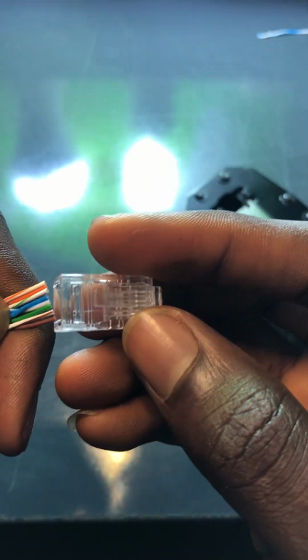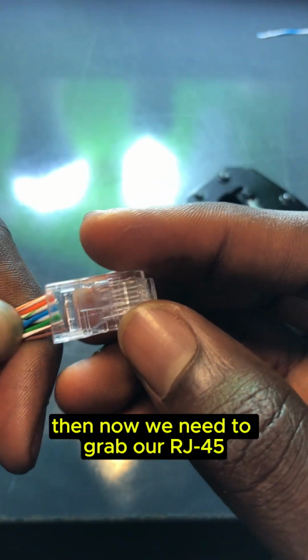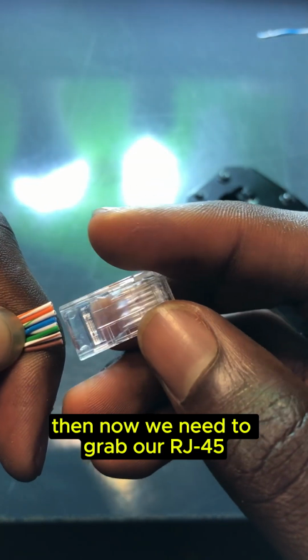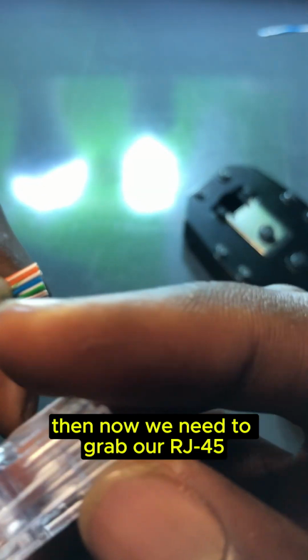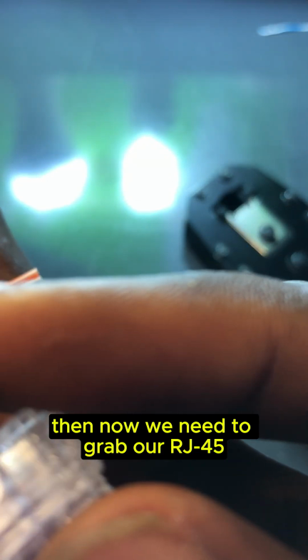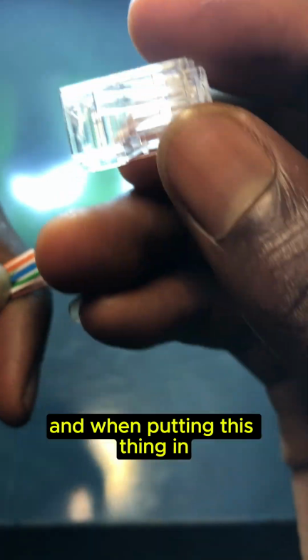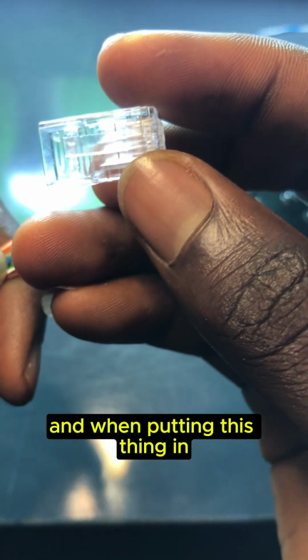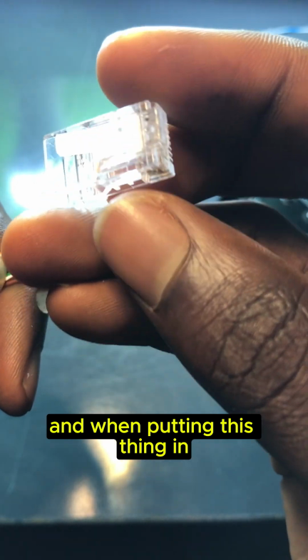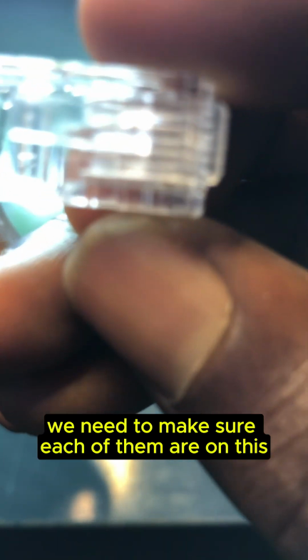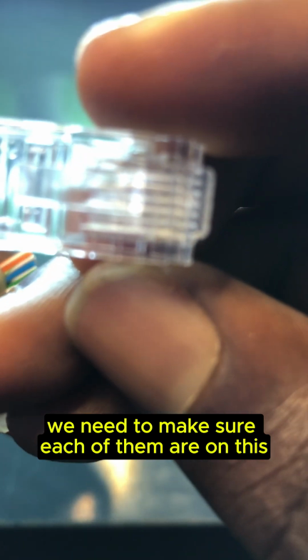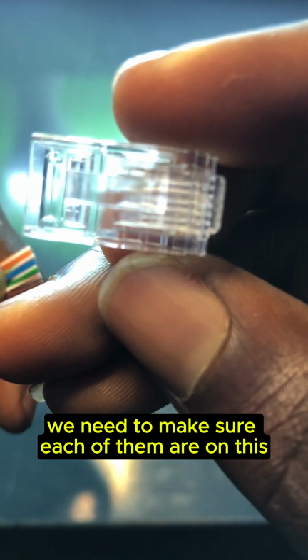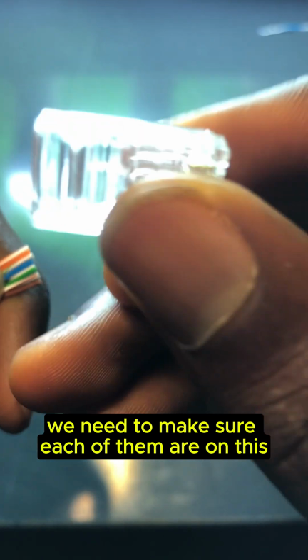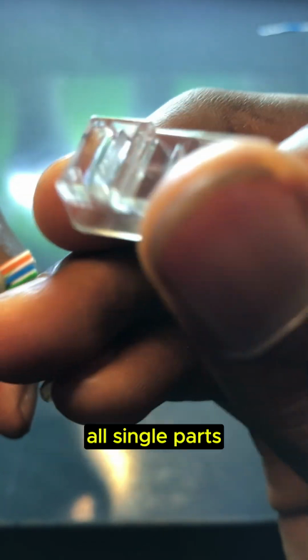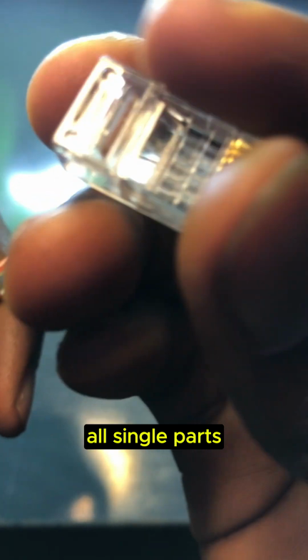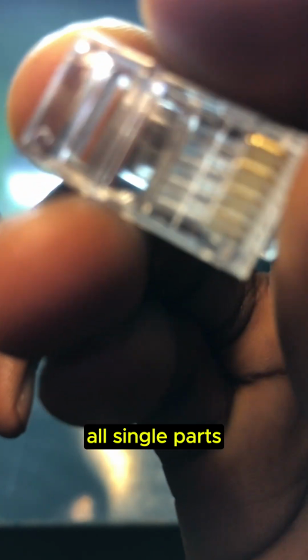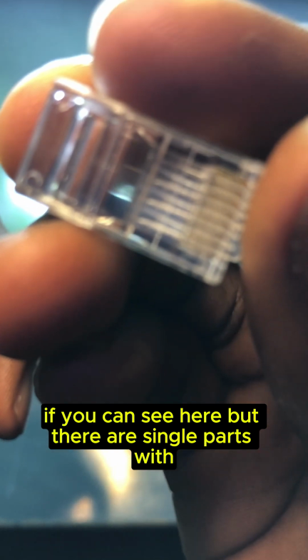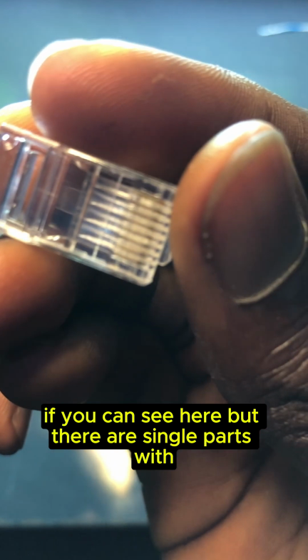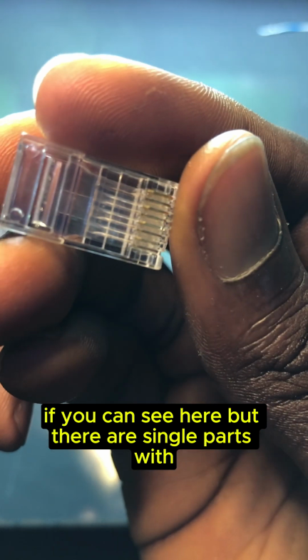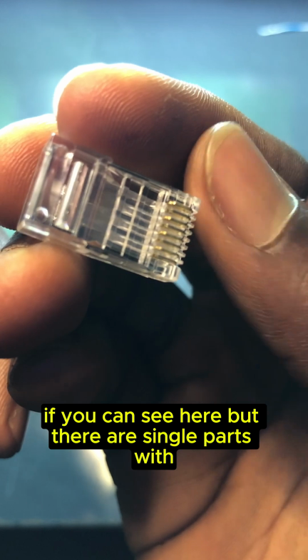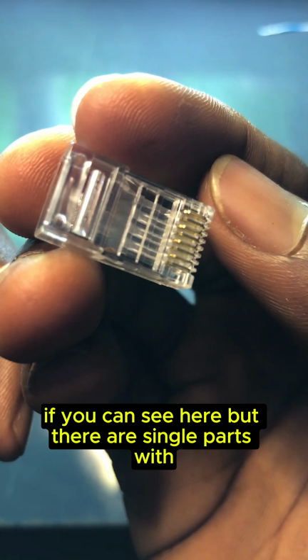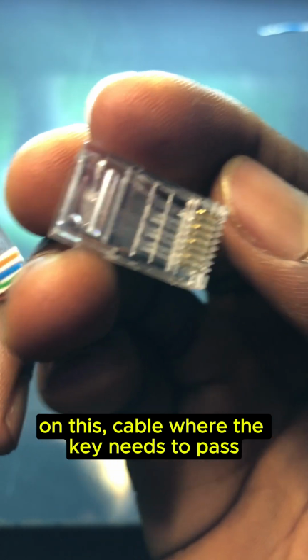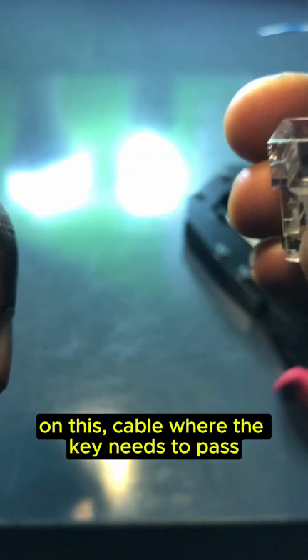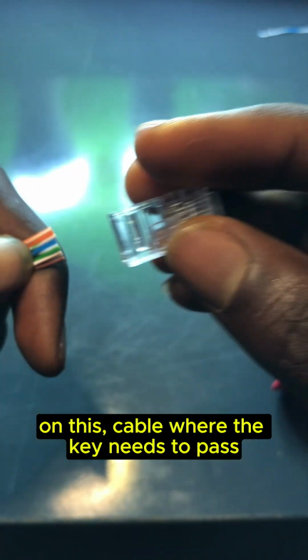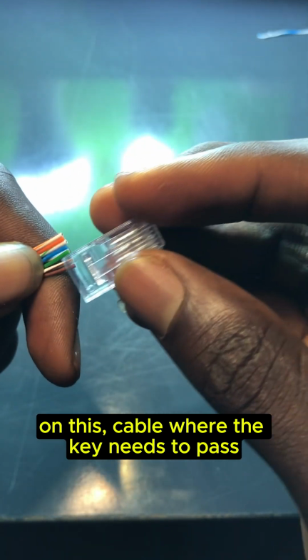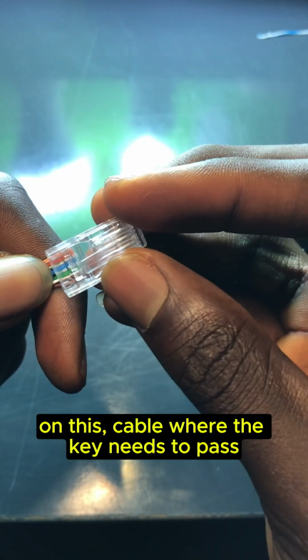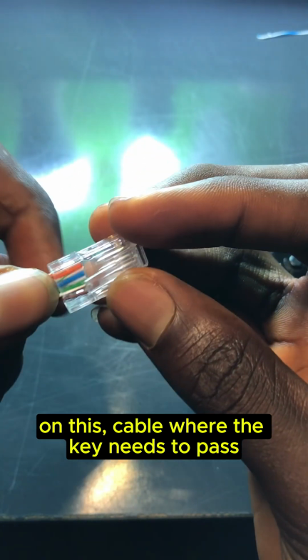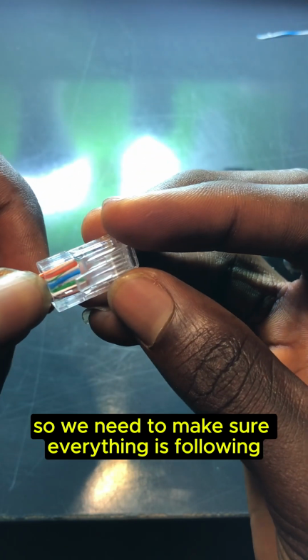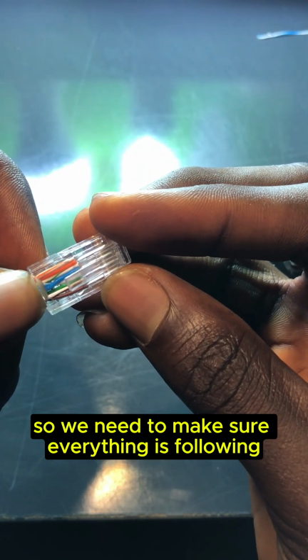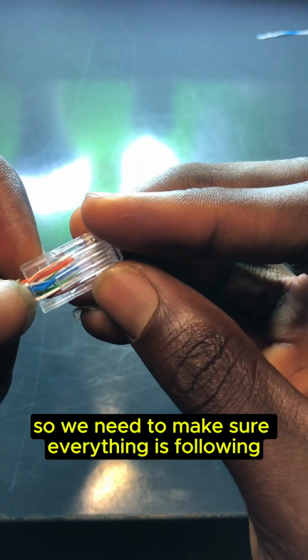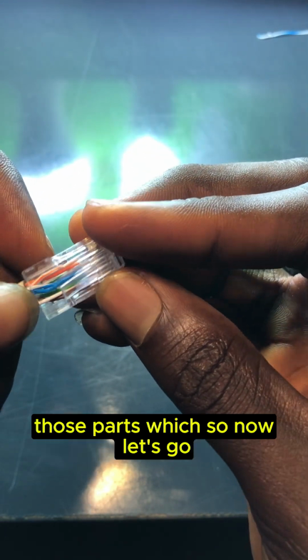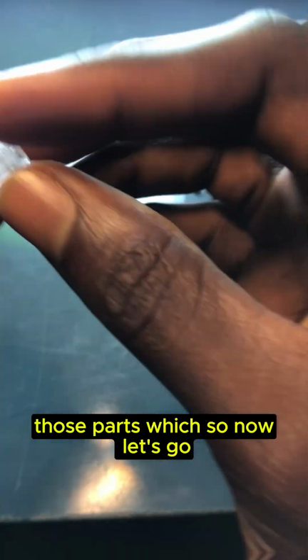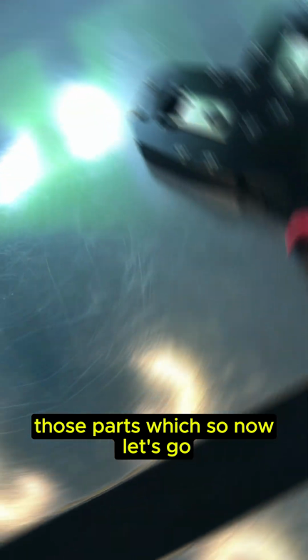Now we need to grab our RJ45, and when putting this in we need to make sure each wire is in its single pathway. There are individual pathways on this connector where each cable needs to pass through, so we need to make sure everything is following those pathways.